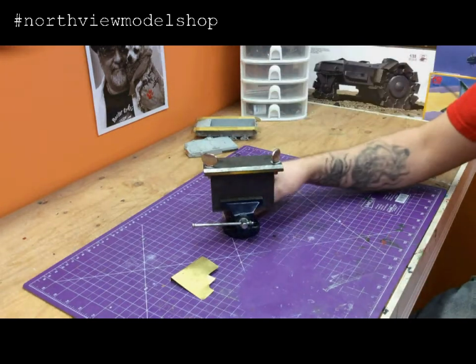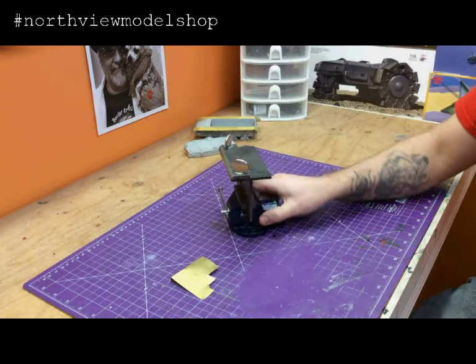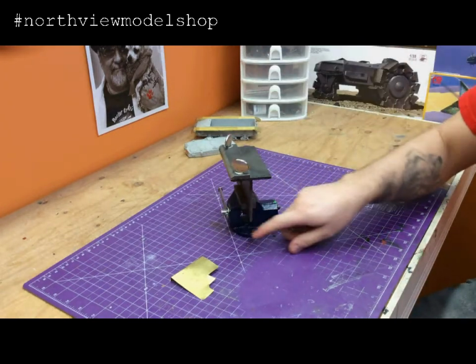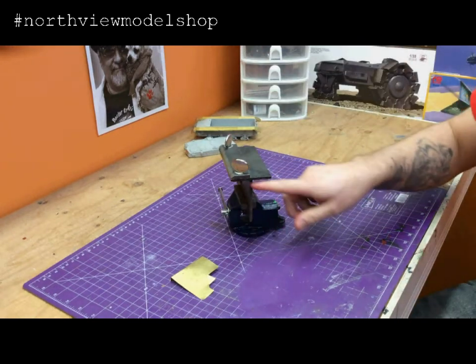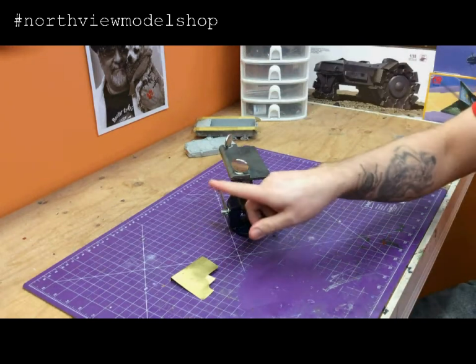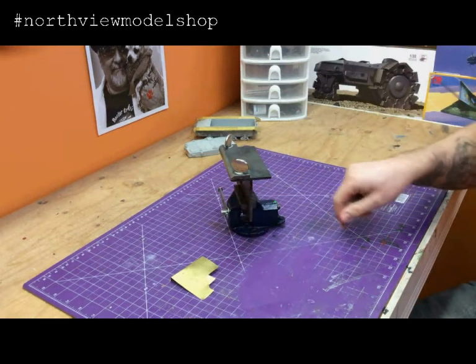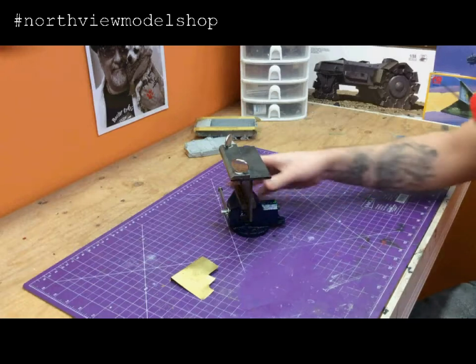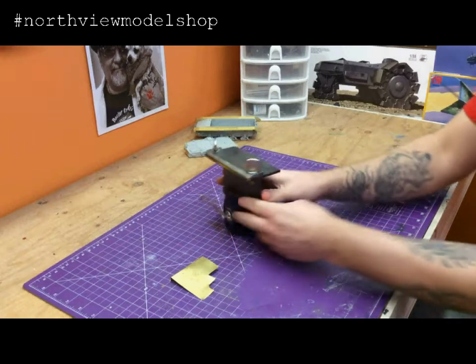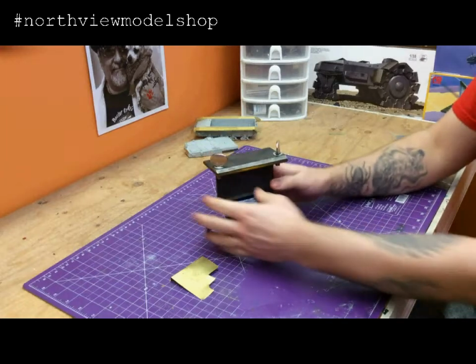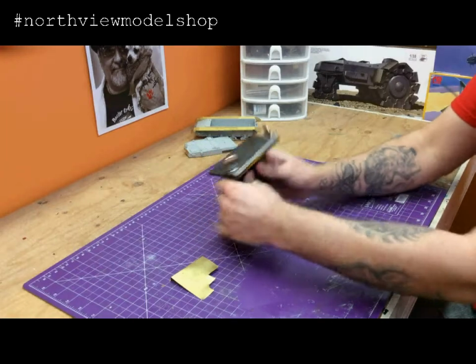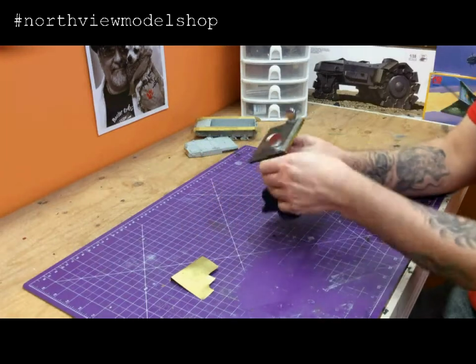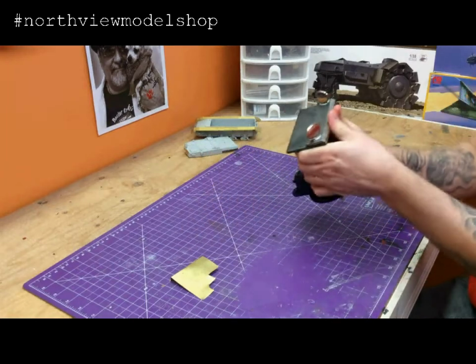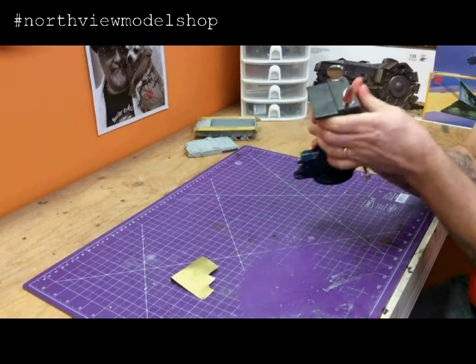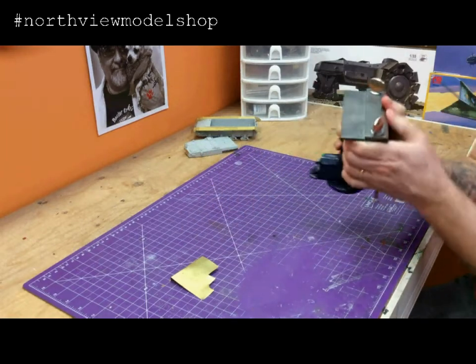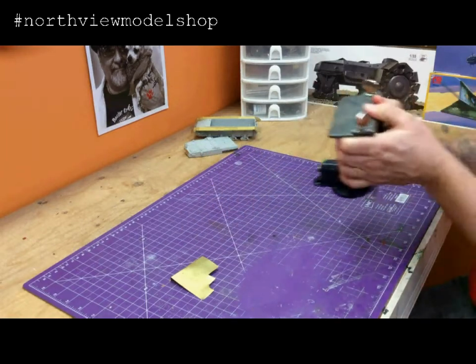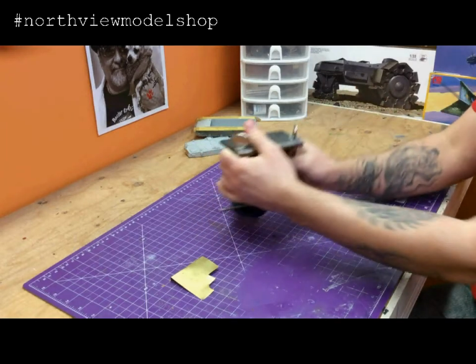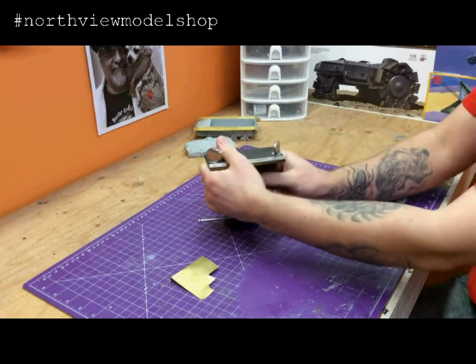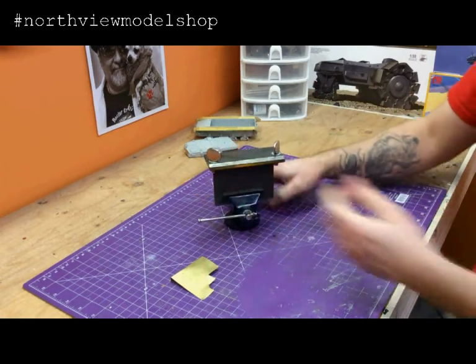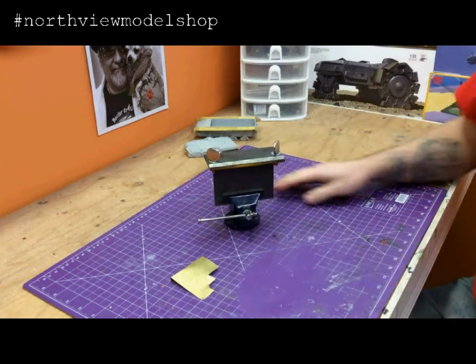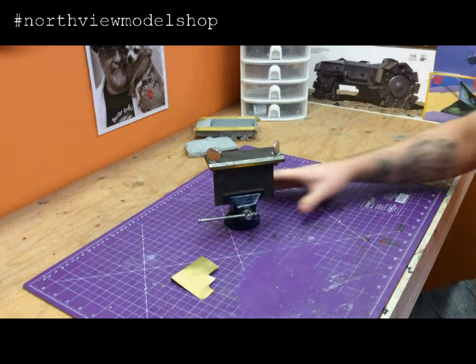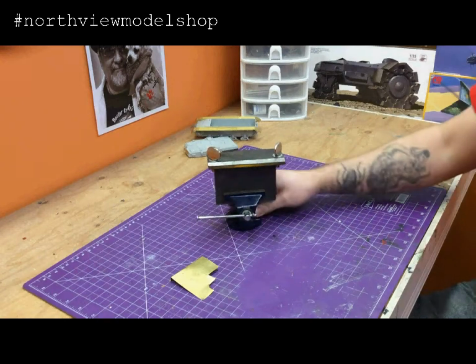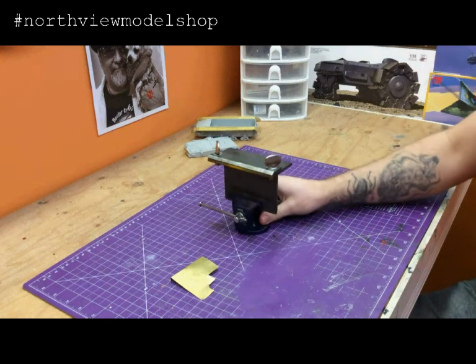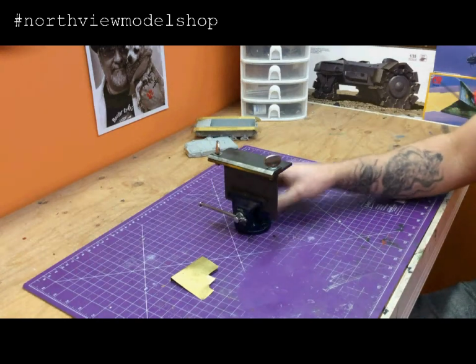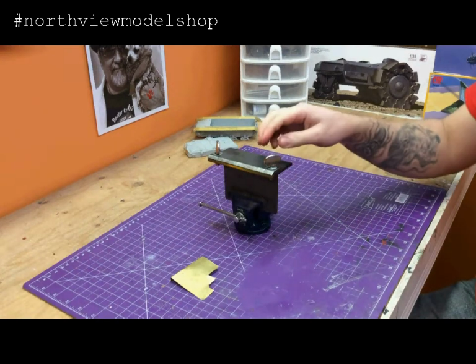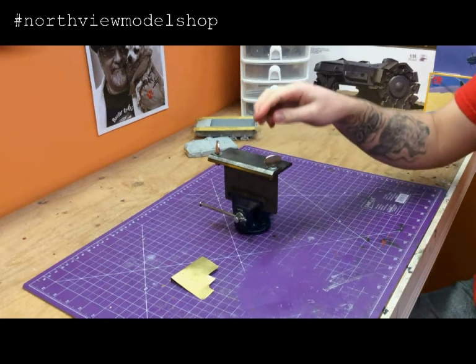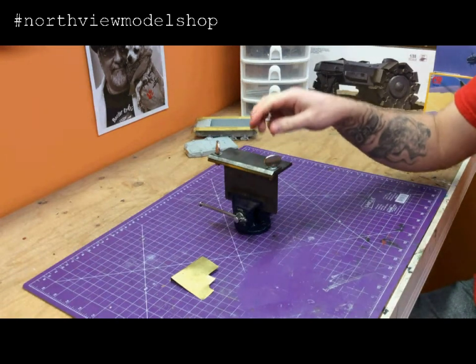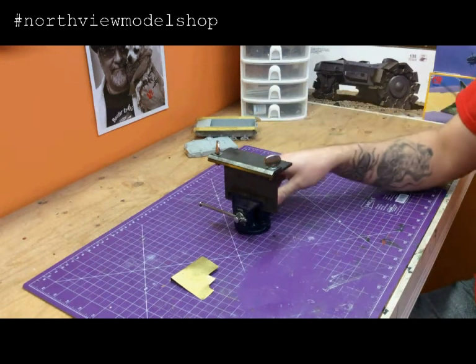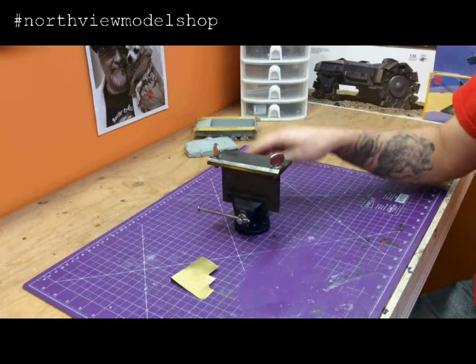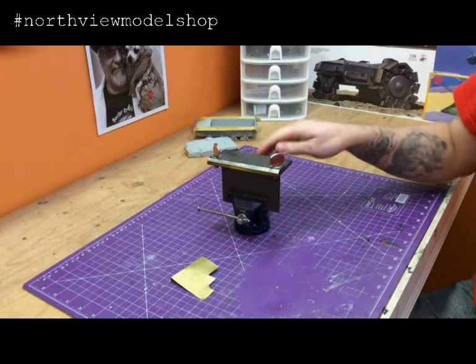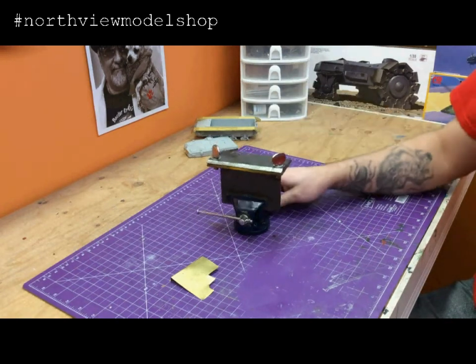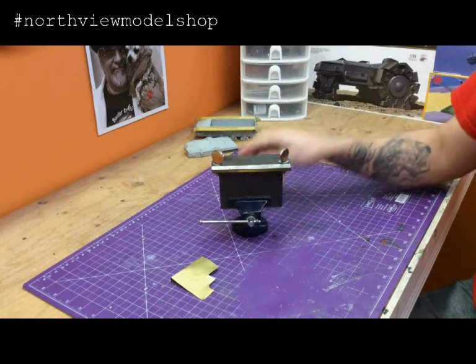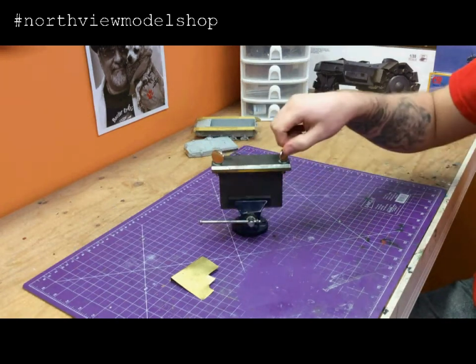Once again, pretty well making a T now. This big piece here is so you can hold it like this and roll with your fingers if you didn't have your handy desk vise. A beautiful working piece of machinery.